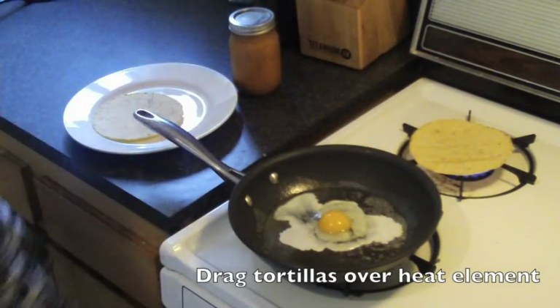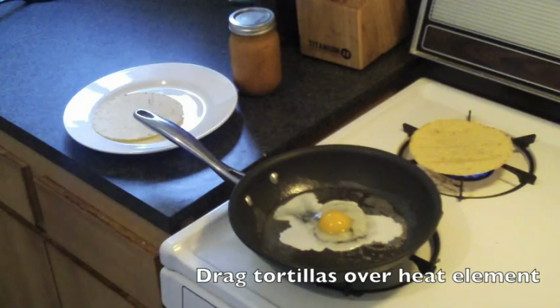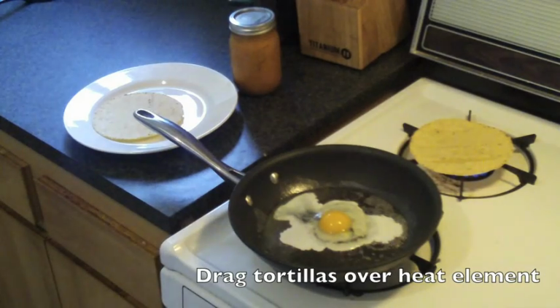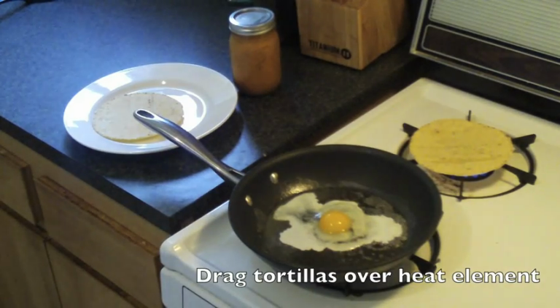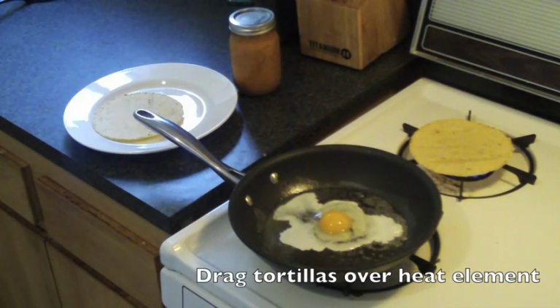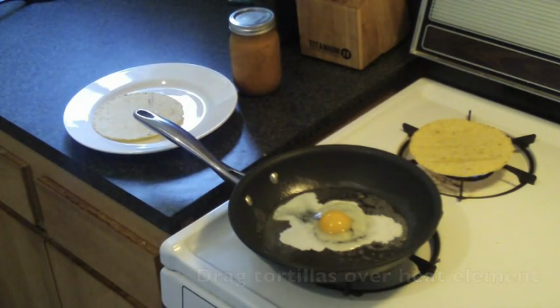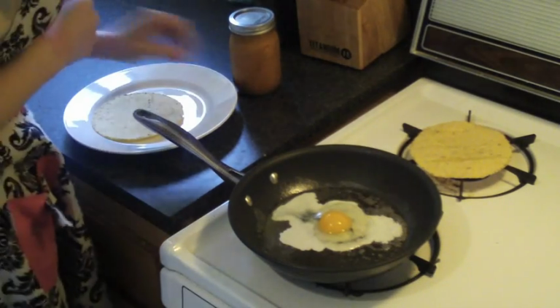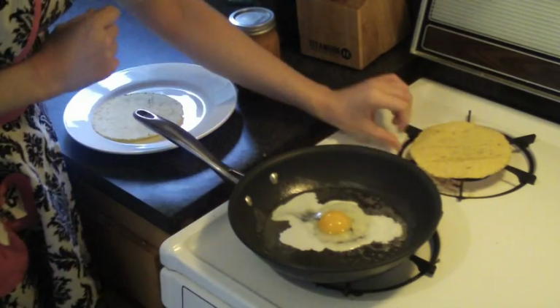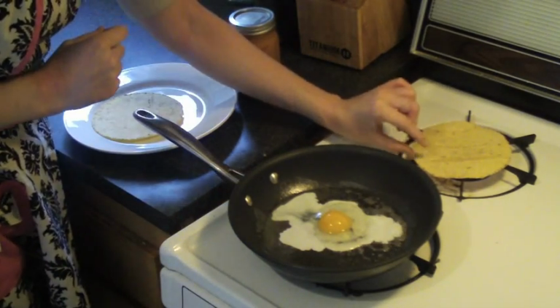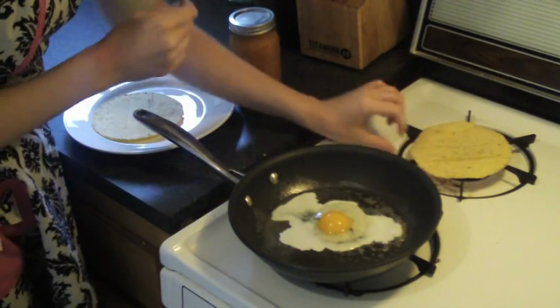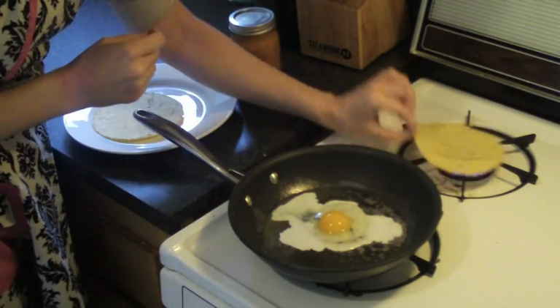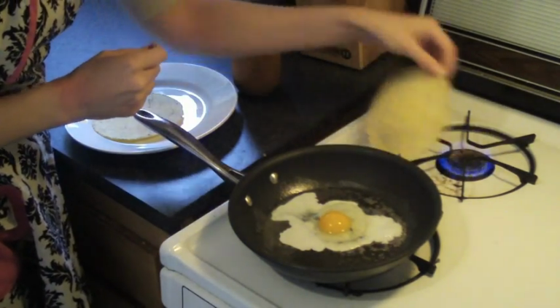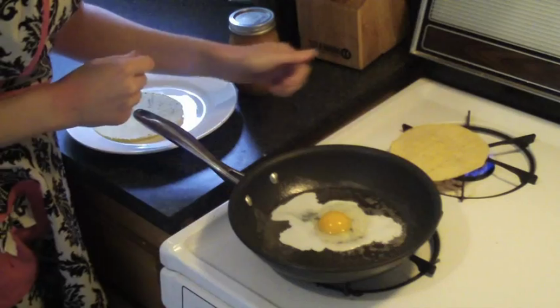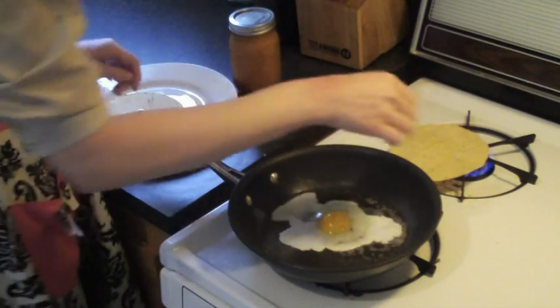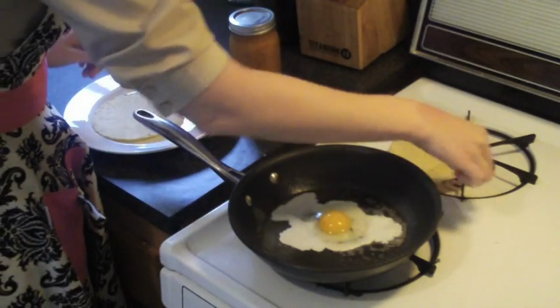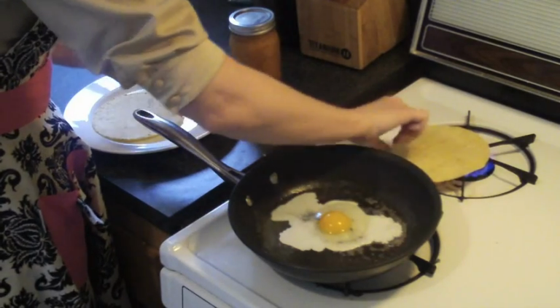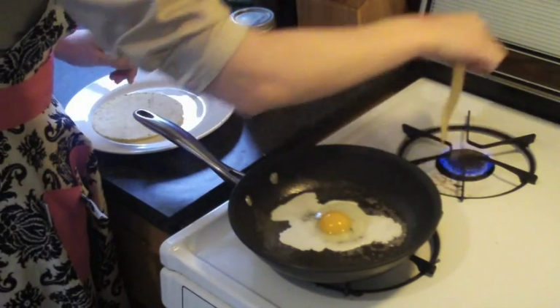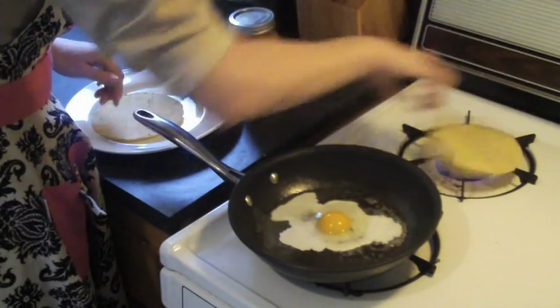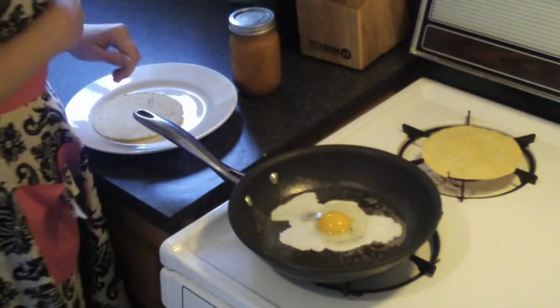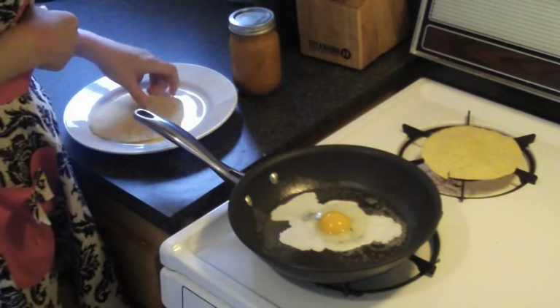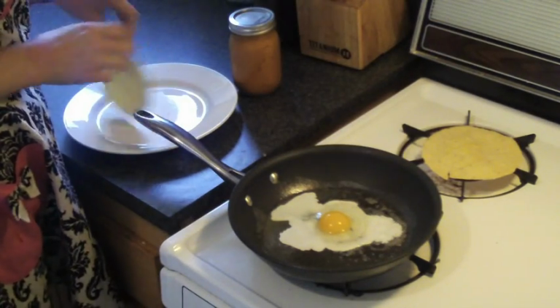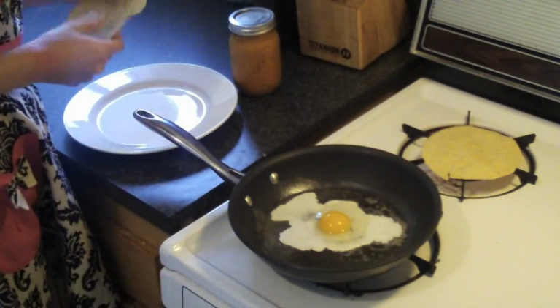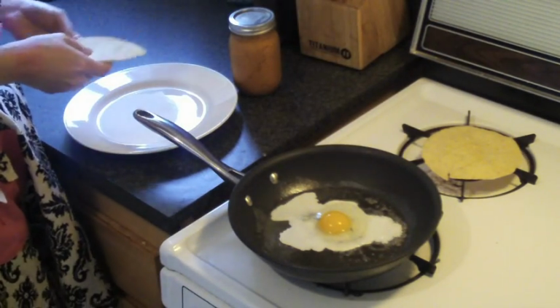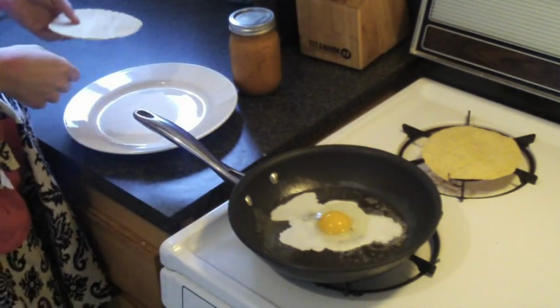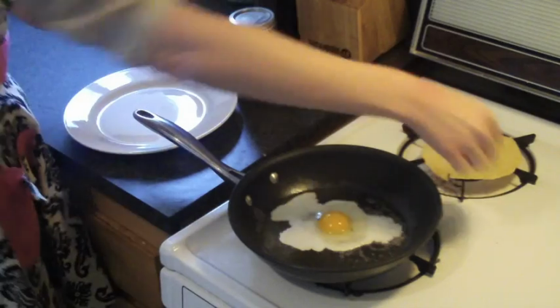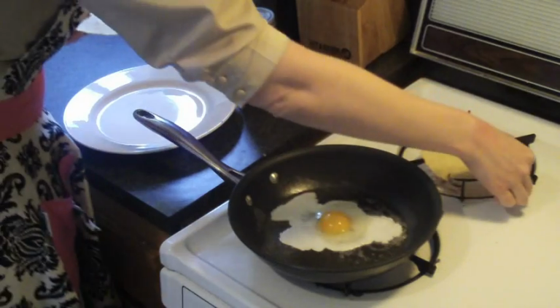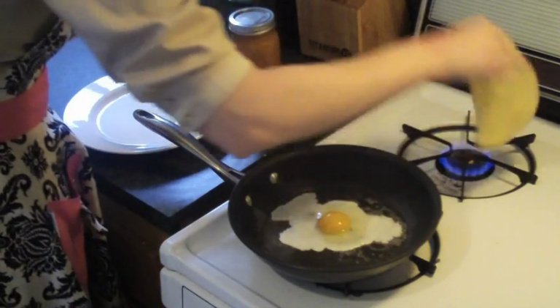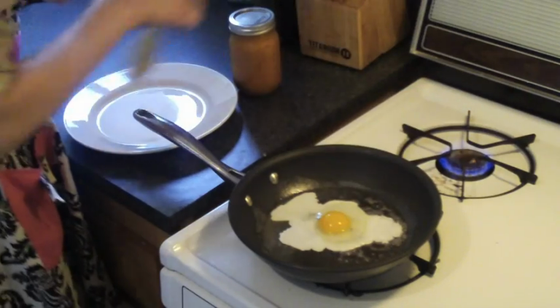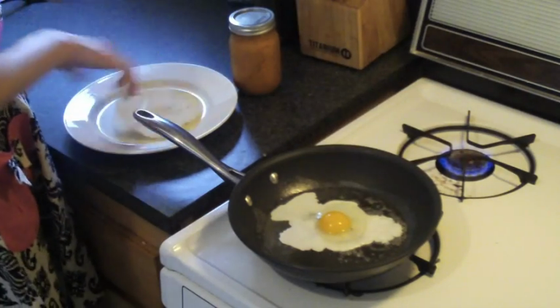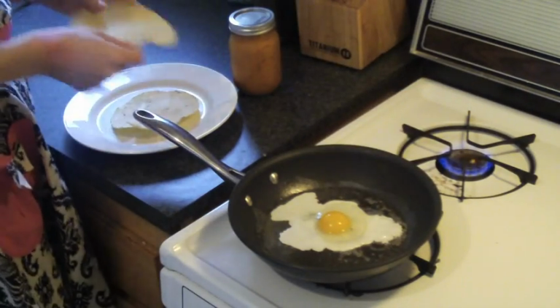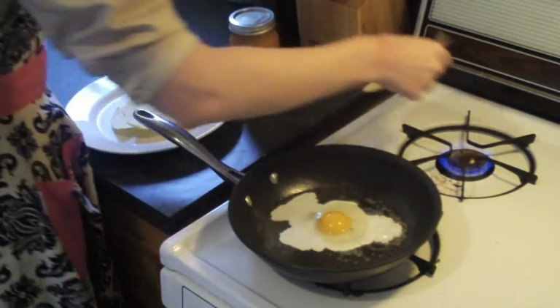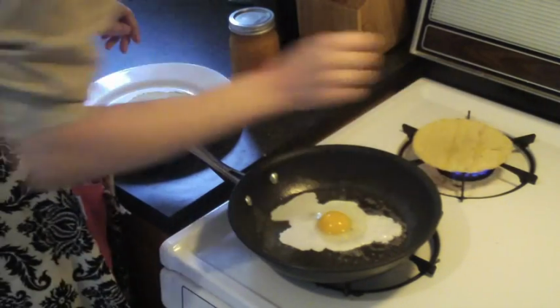We are going to cook the egg for 2 to 3 minutes on one side and then again on the other side for maybe a minute or so if you like over easy. 2 minutes for medium and 3 minutes for over hard.